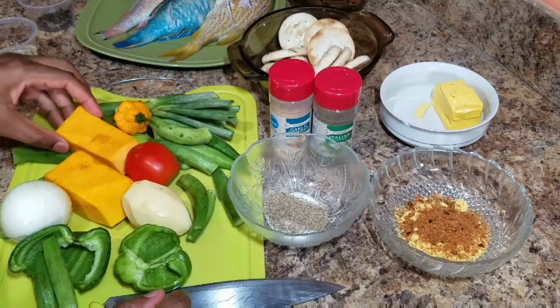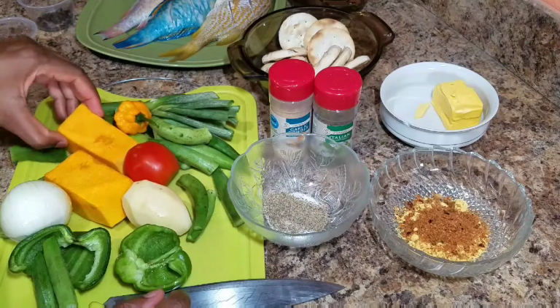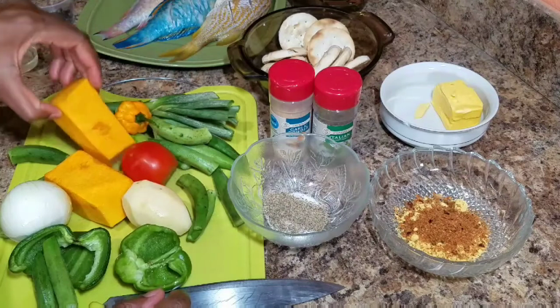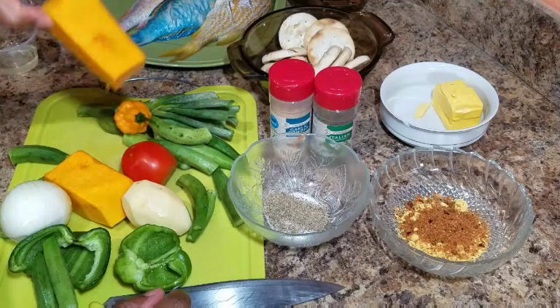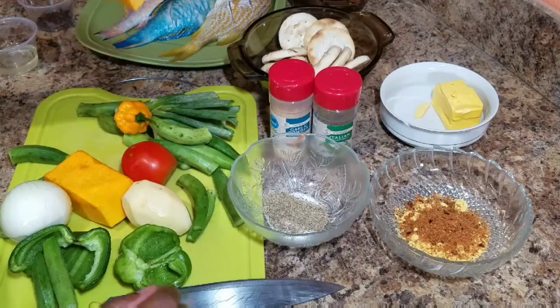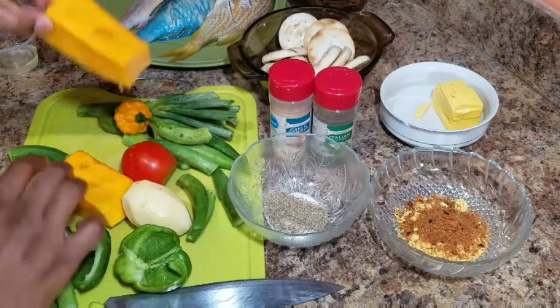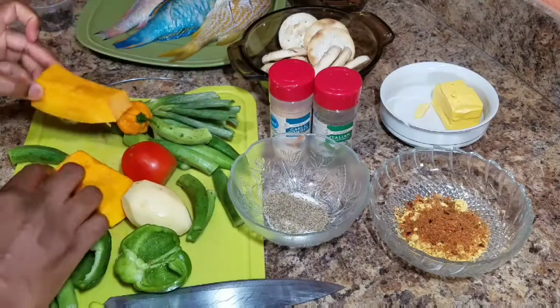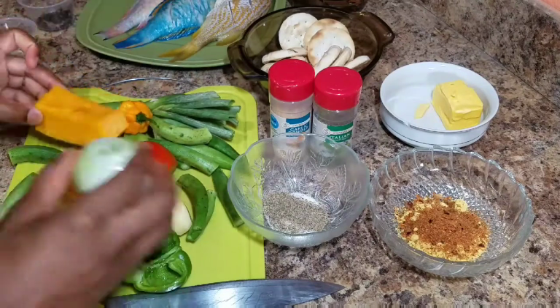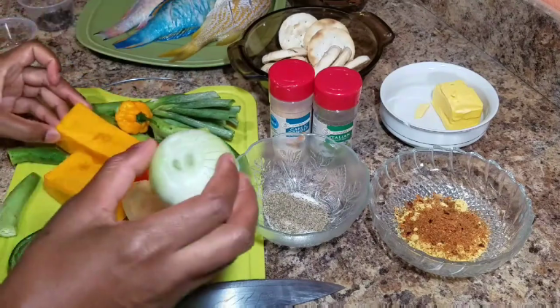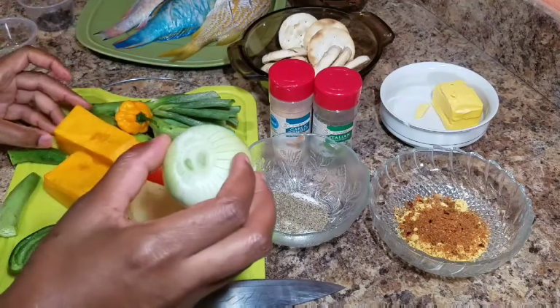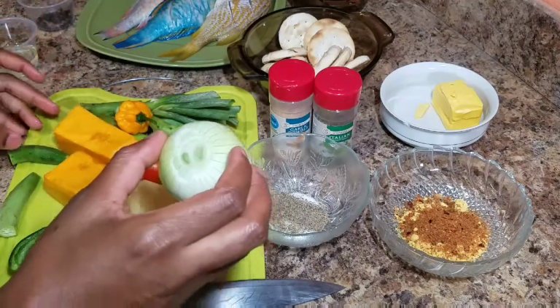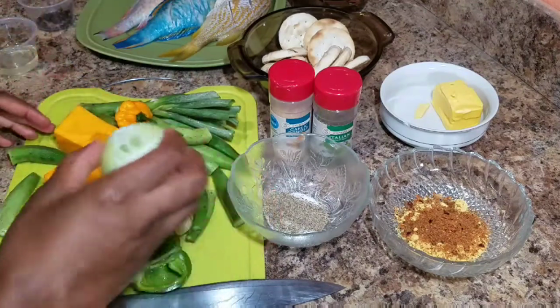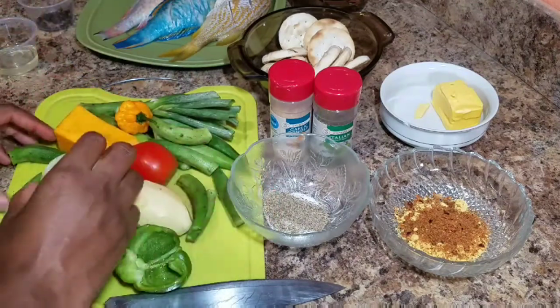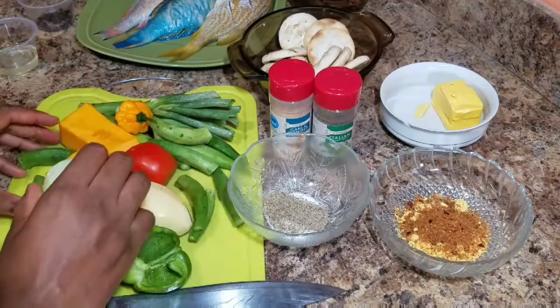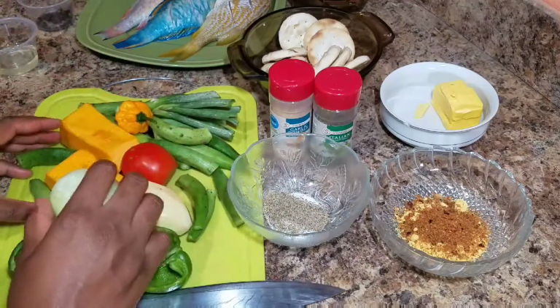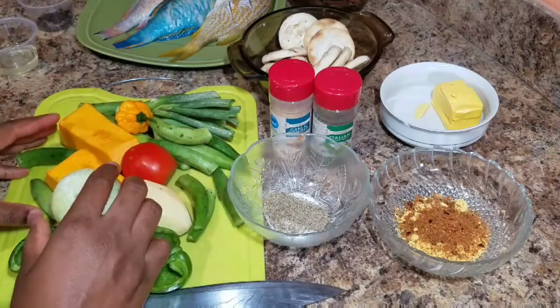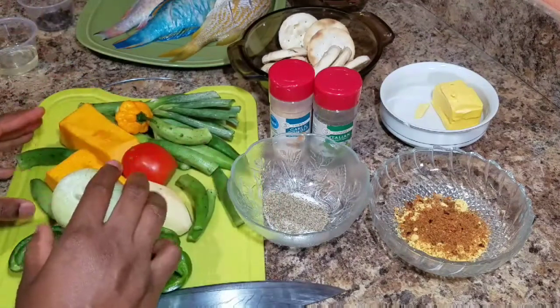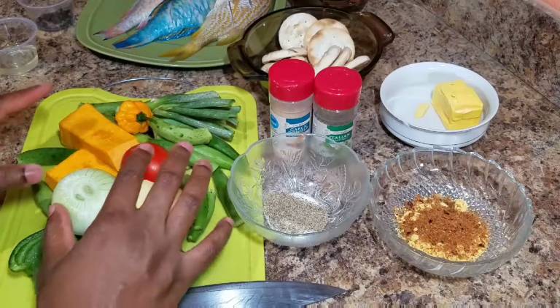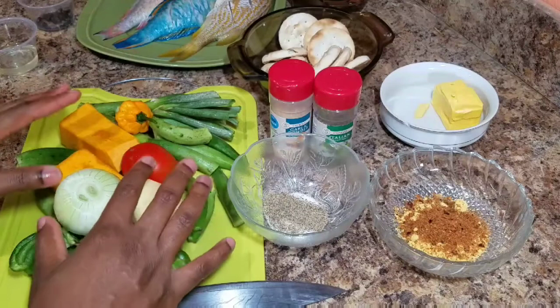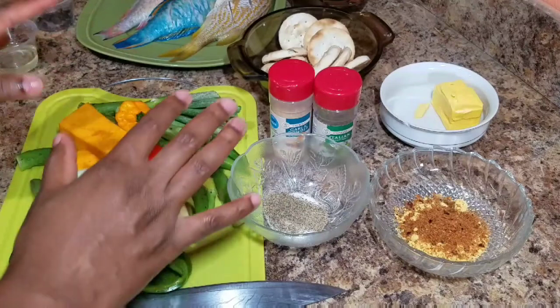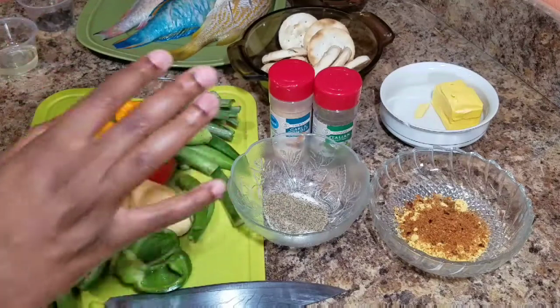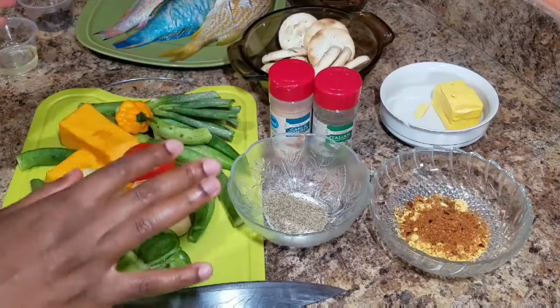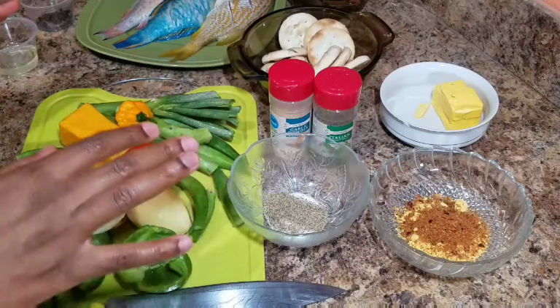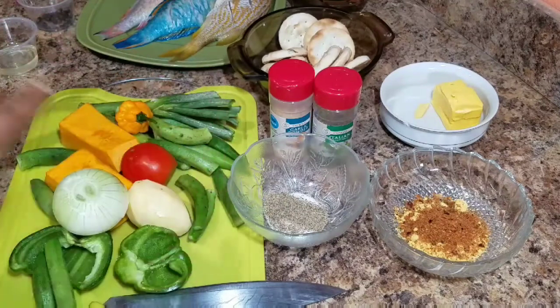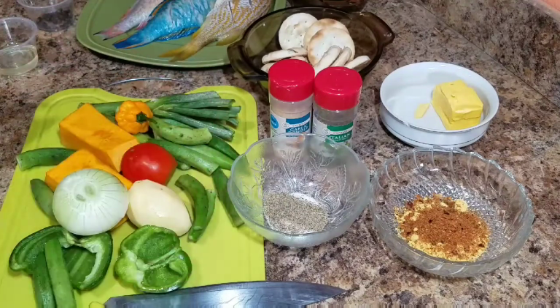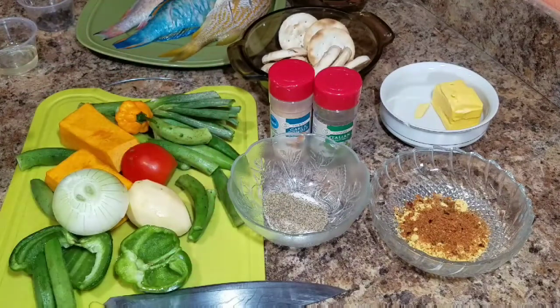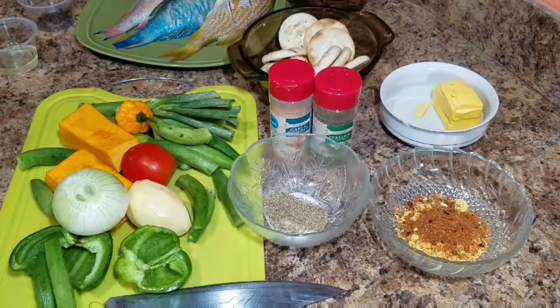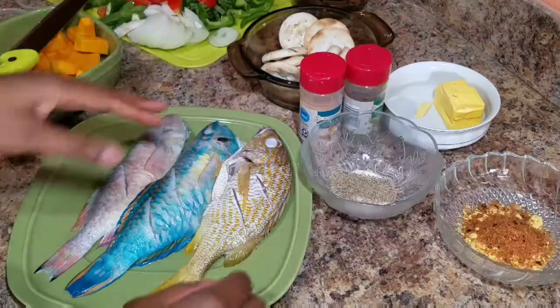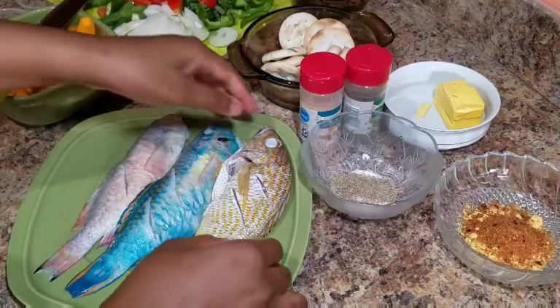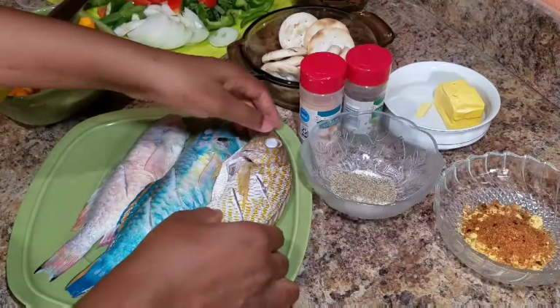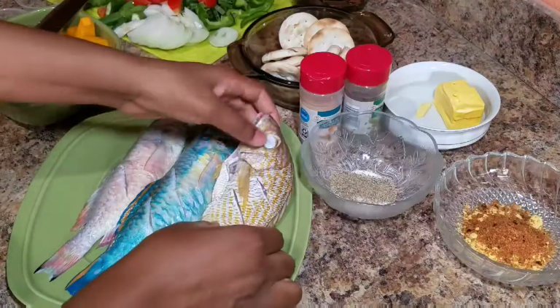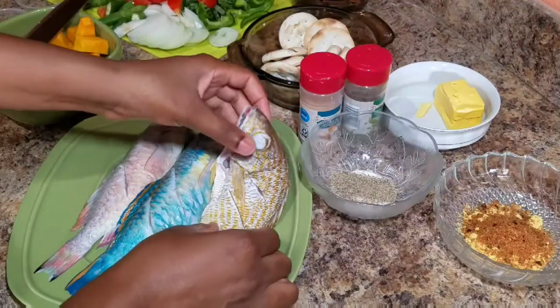I'm also going to add some bell peppers. For the vegetables, I'm just going to go ahead and give them some rough chops off camera.